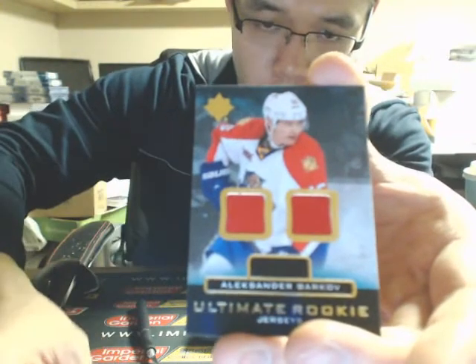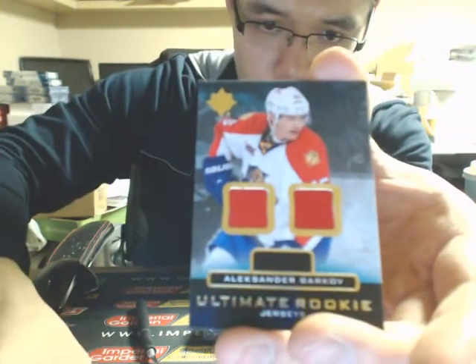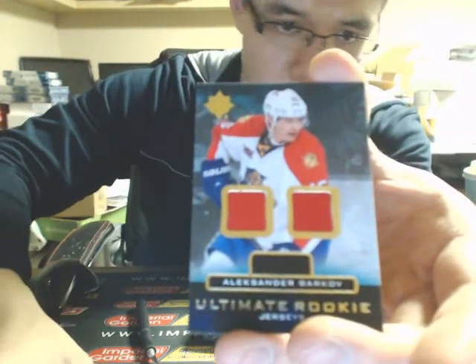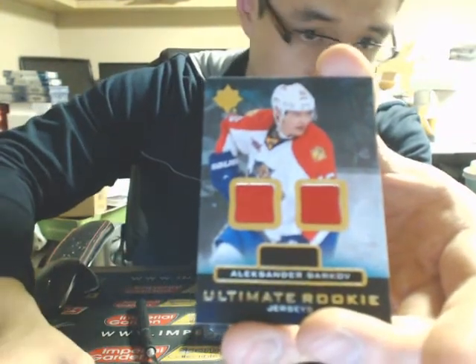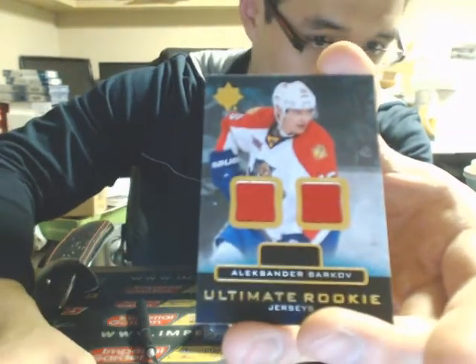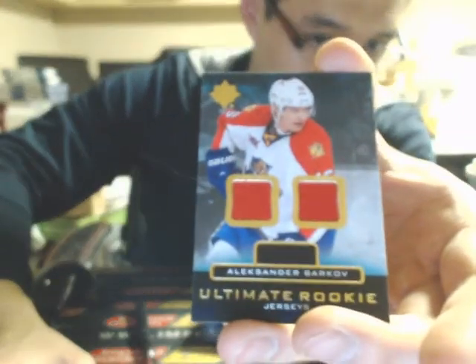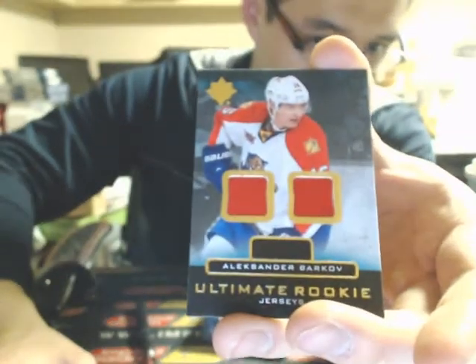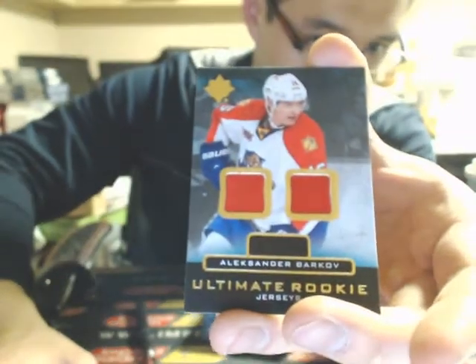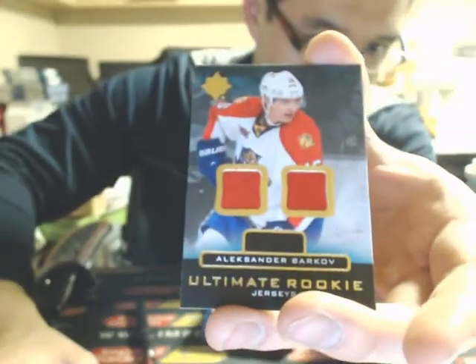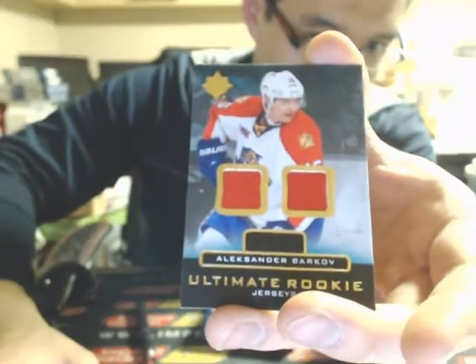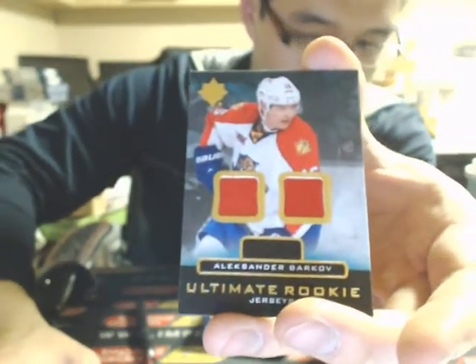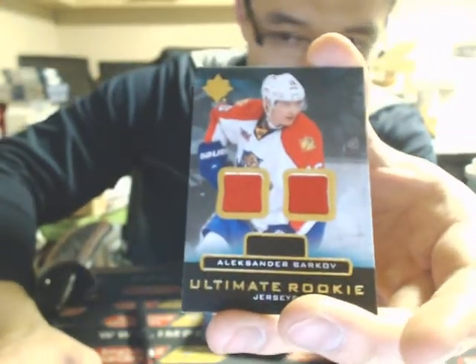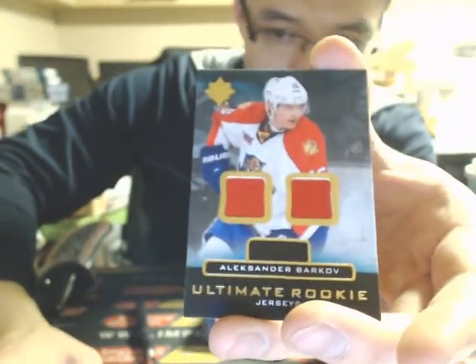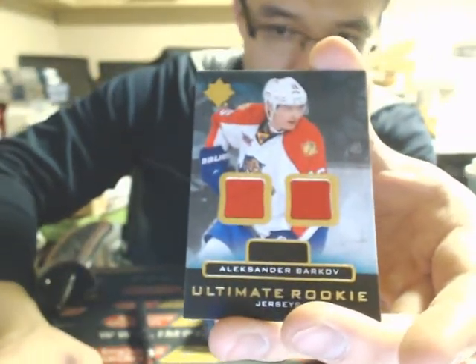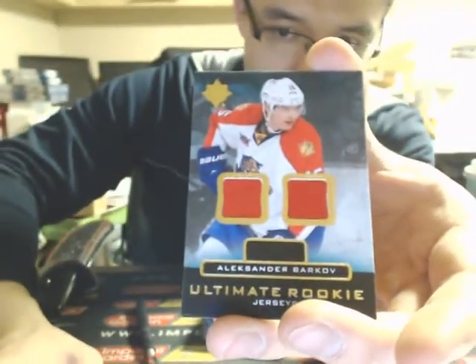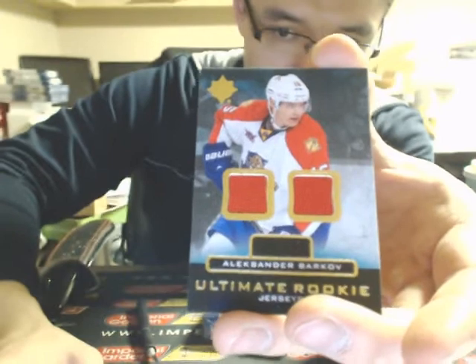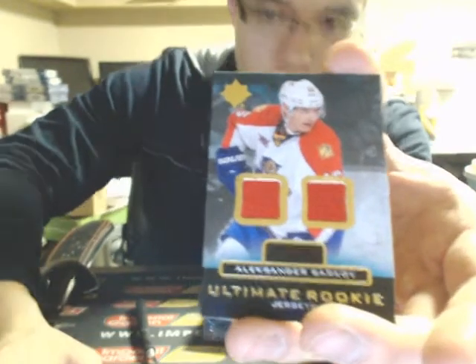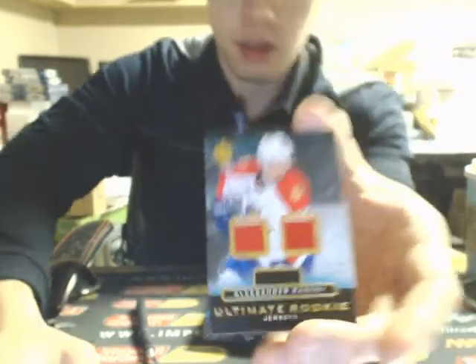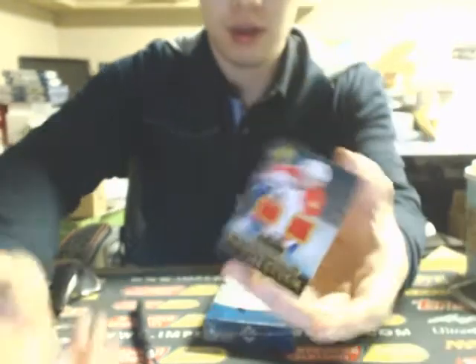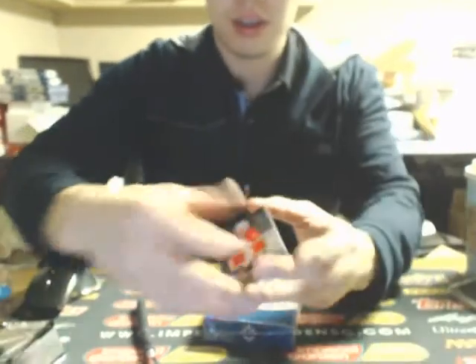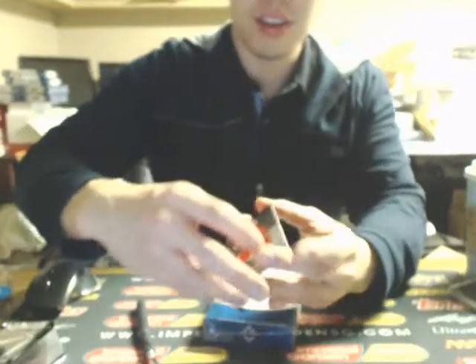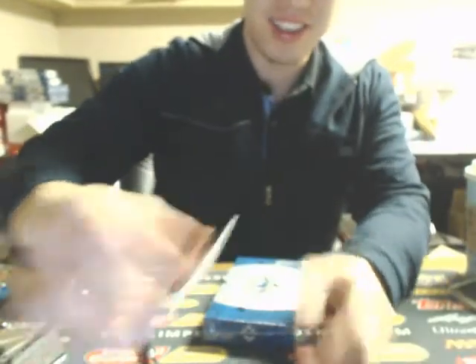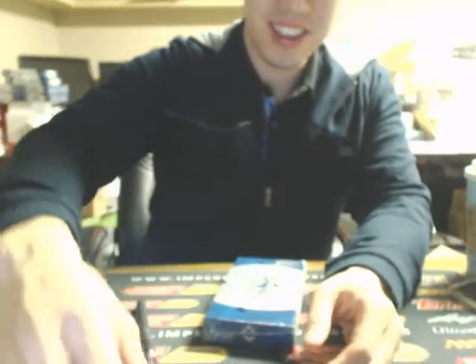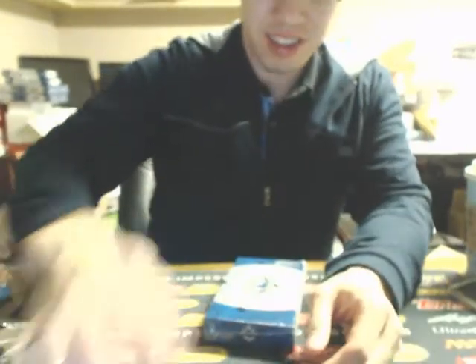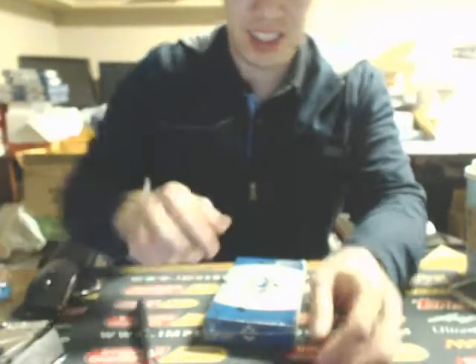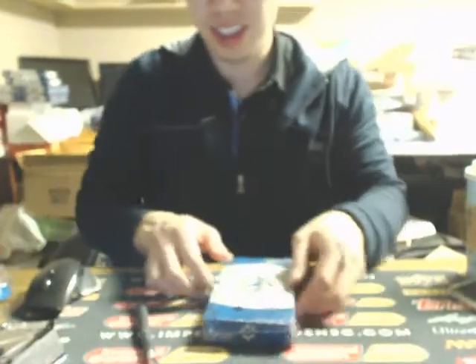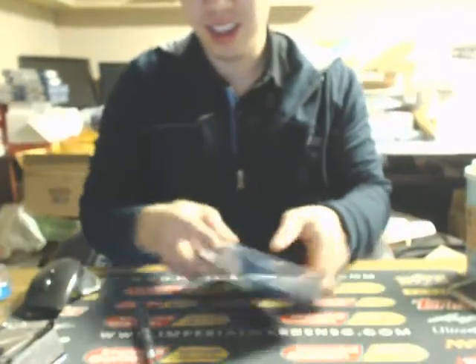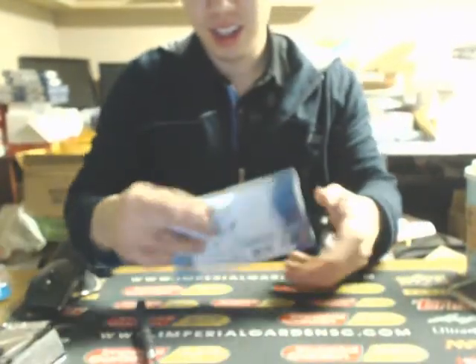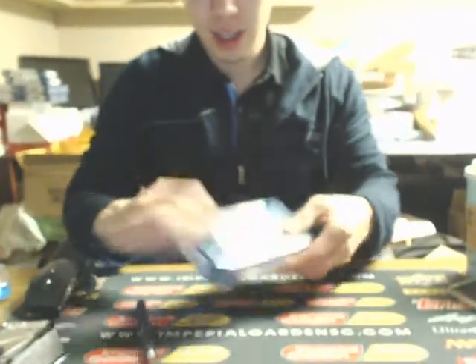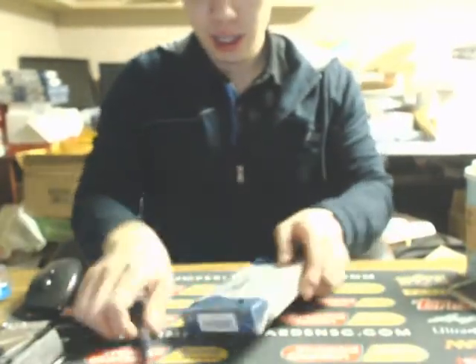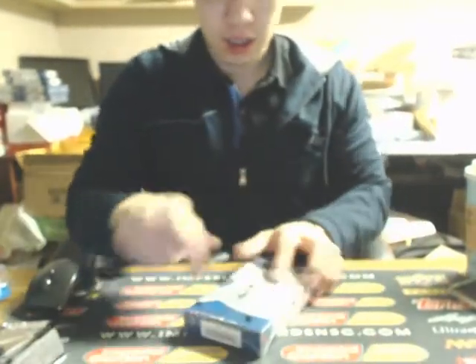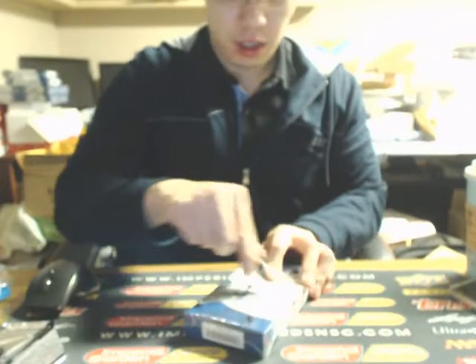And our next one is the Ultimate Rookies of Alexander Barkov for the Florida Panthers. I guess they're all yours anyways — at least the same teams.